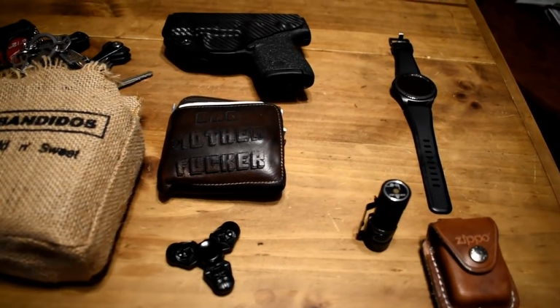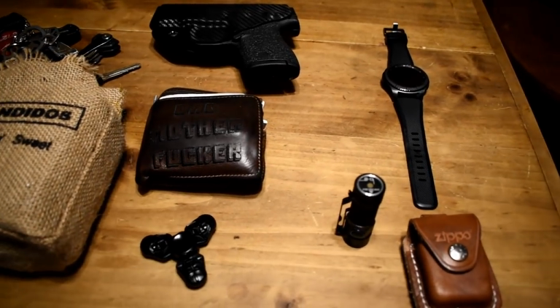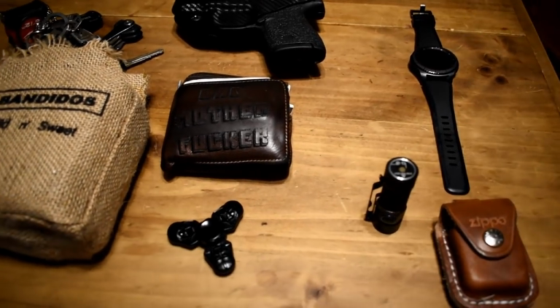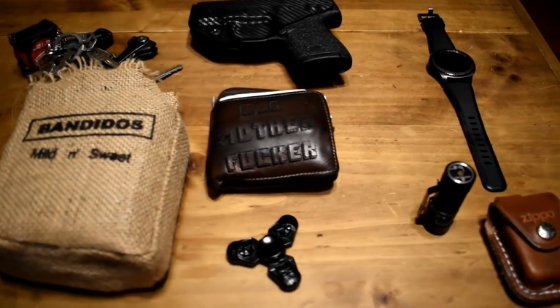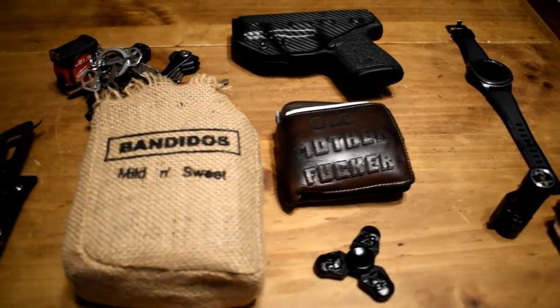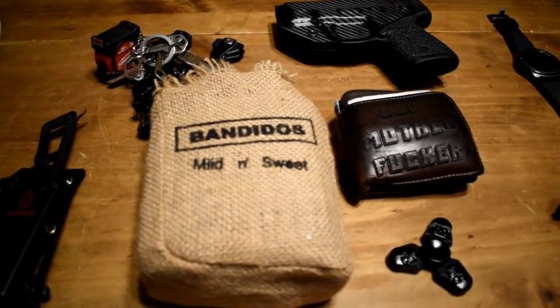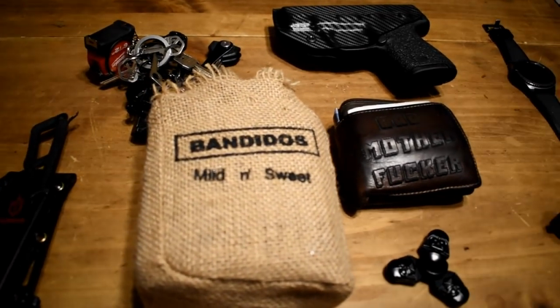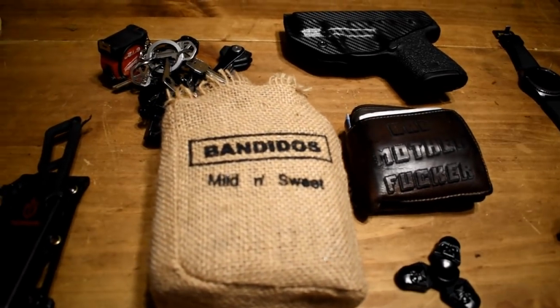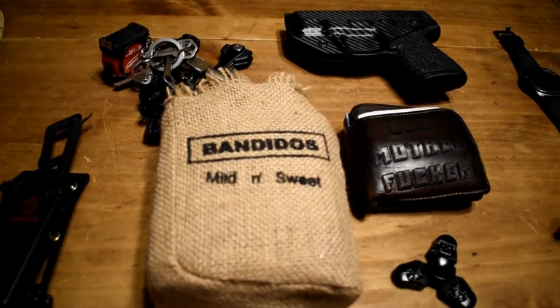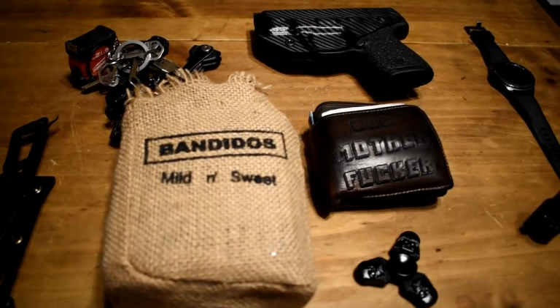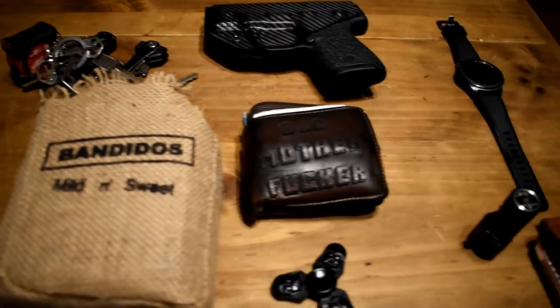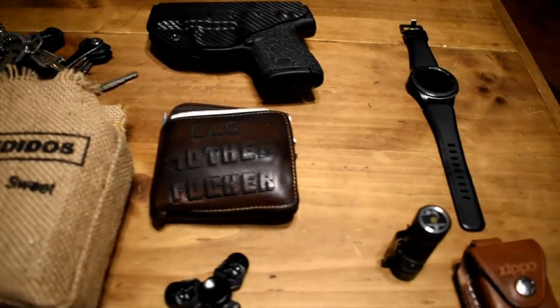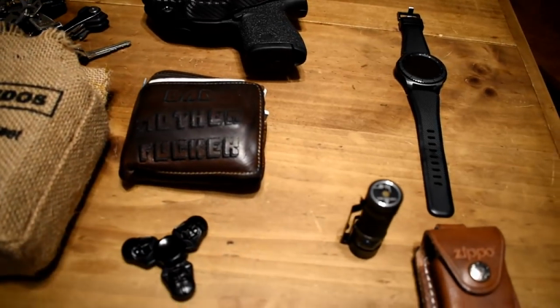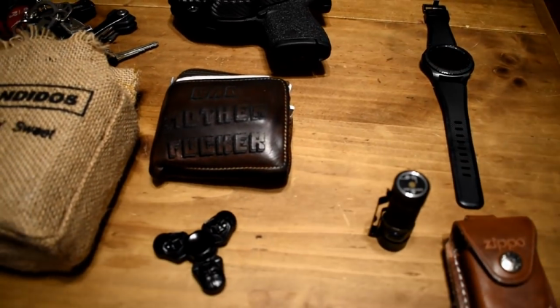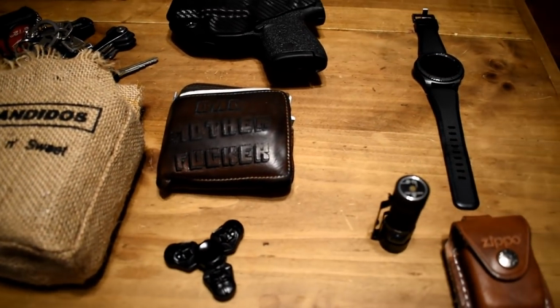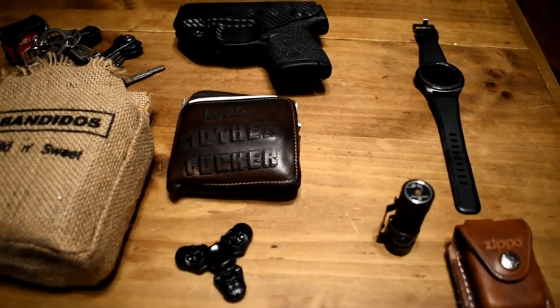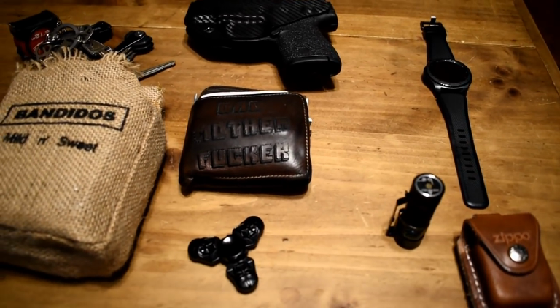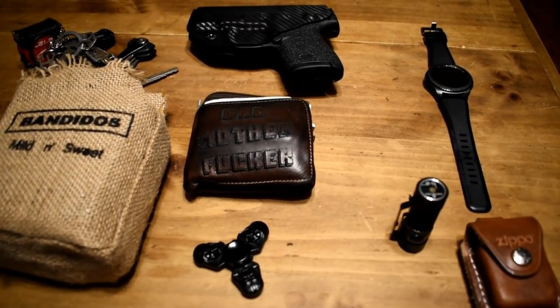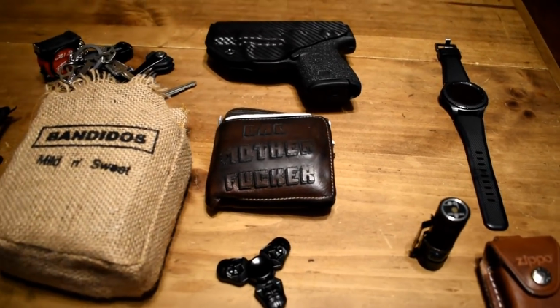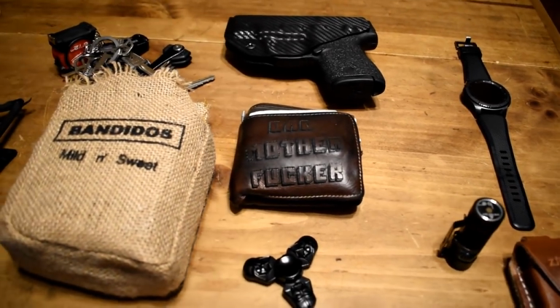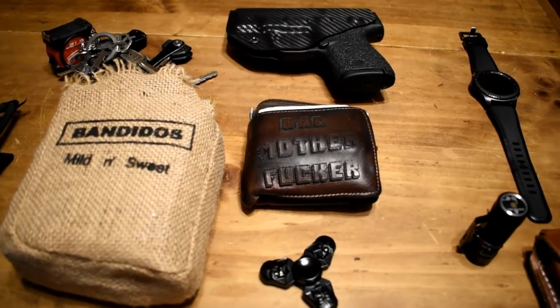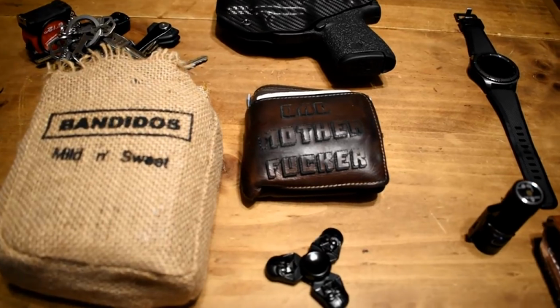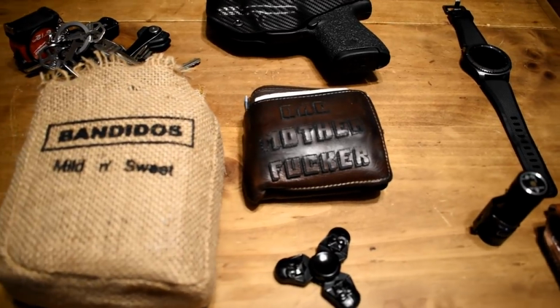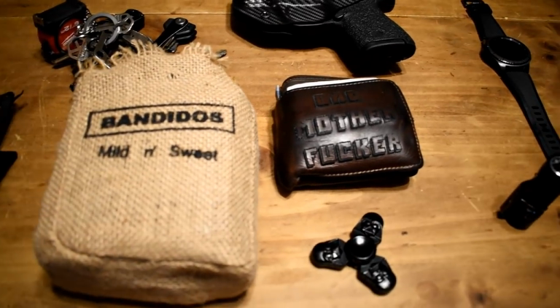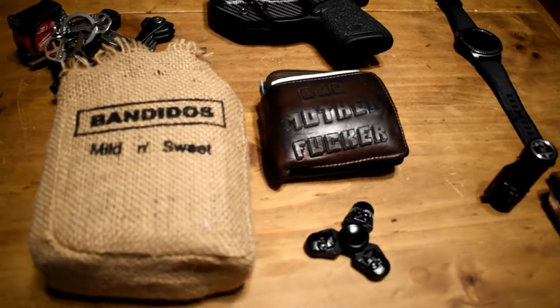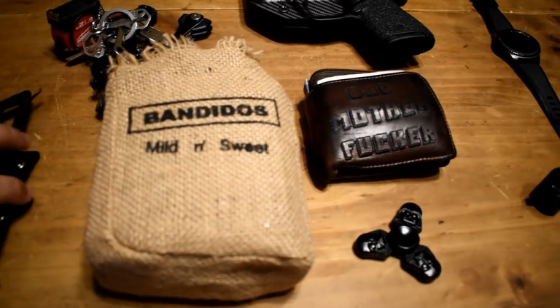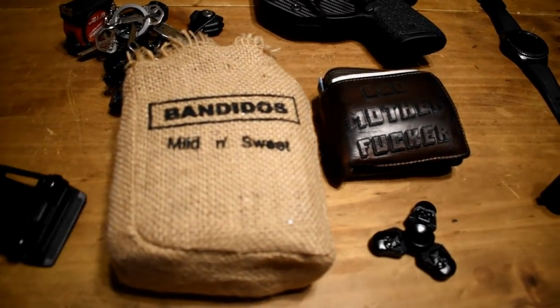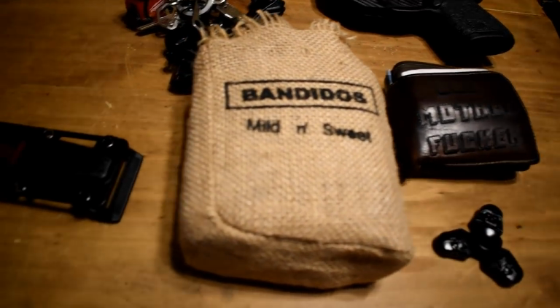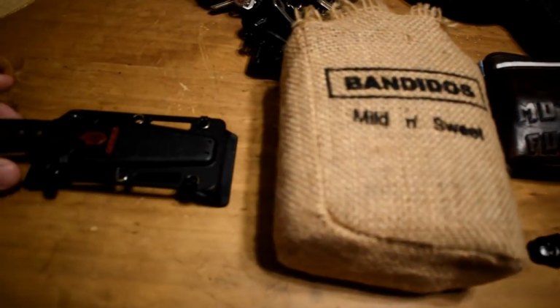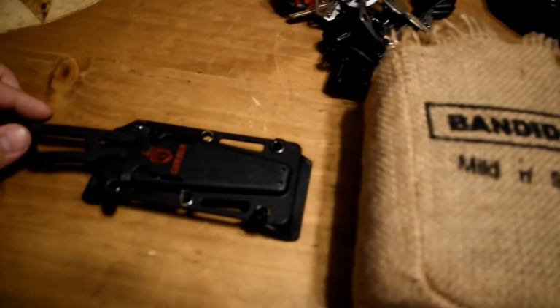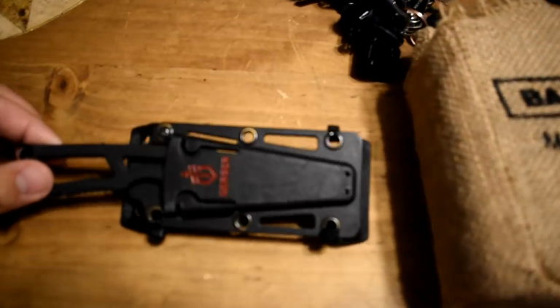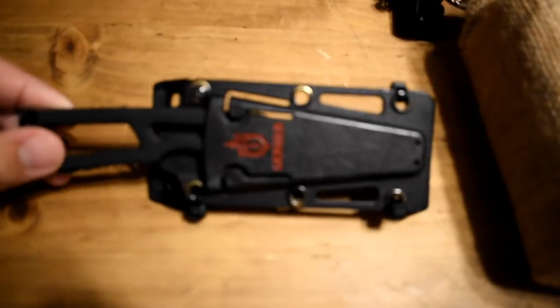I've had a few people ask me what I carry every day or what my EDC is, so I decided to make a short little video to show y'all what that is. The first thing is this Gerber knife.